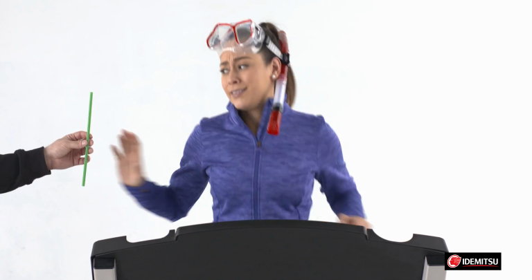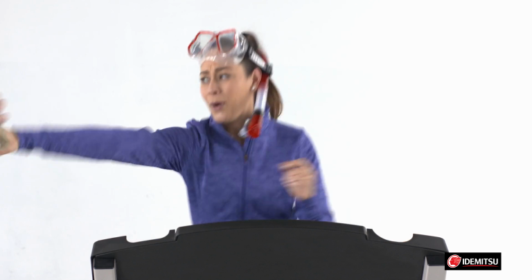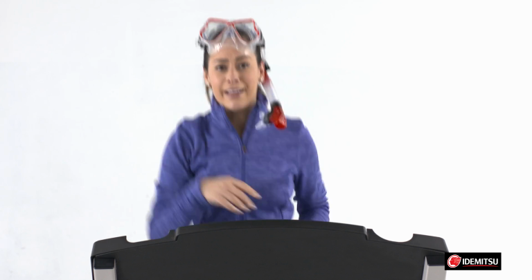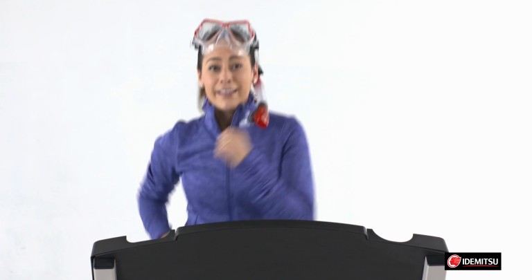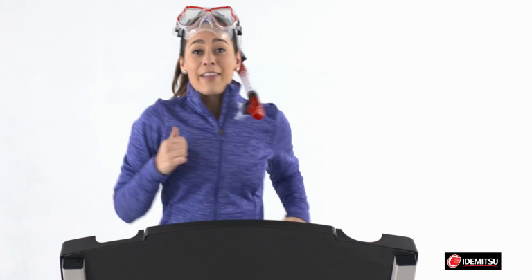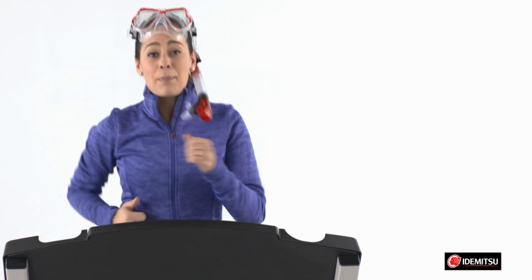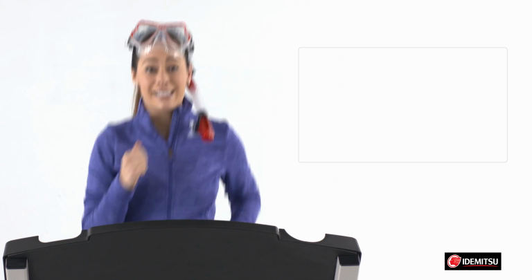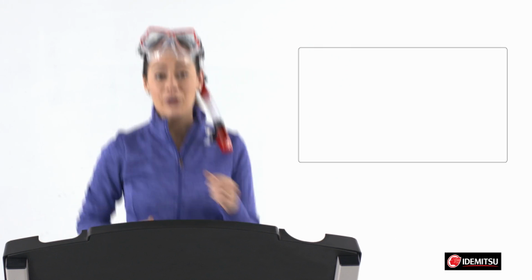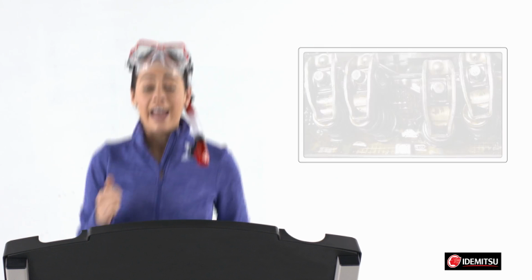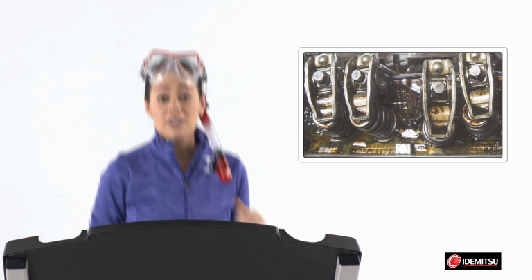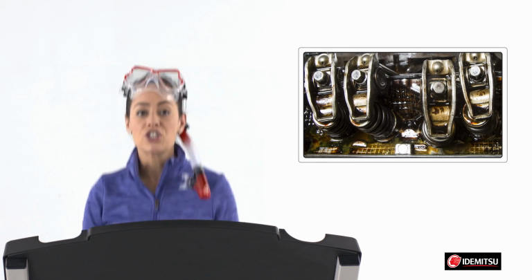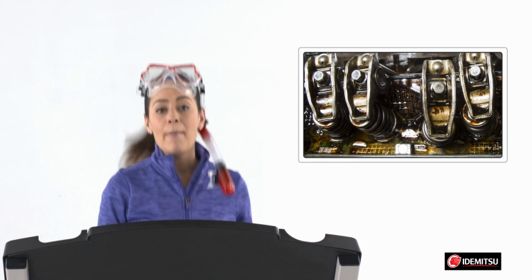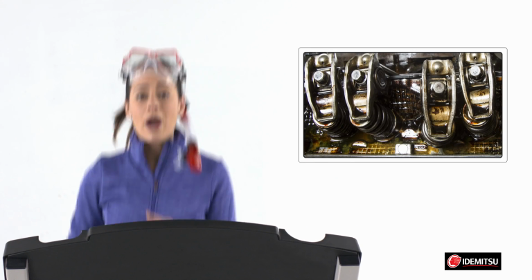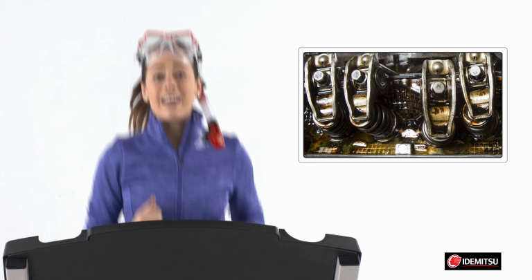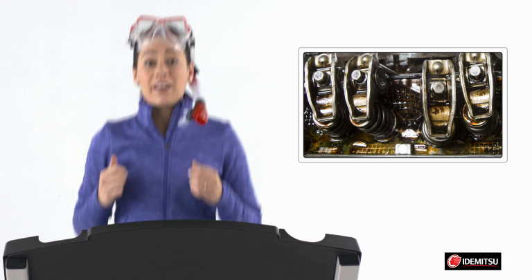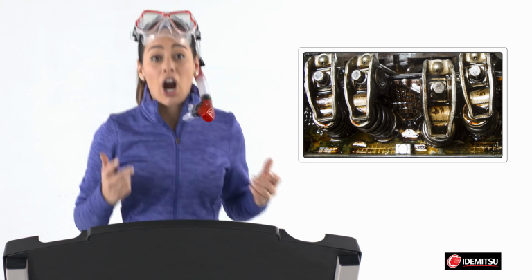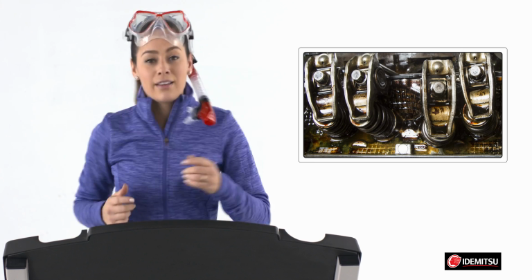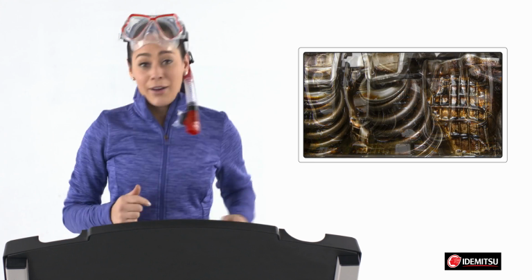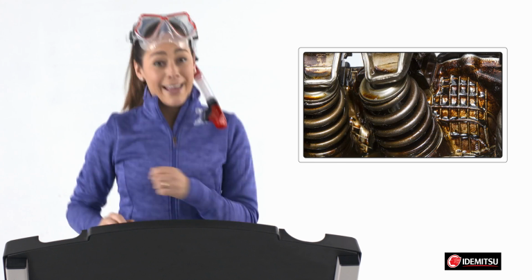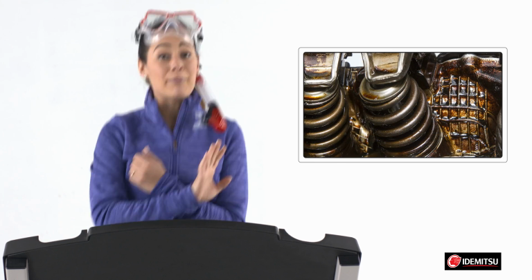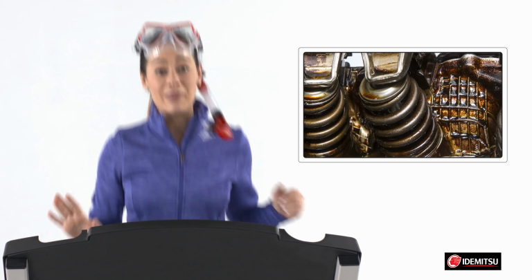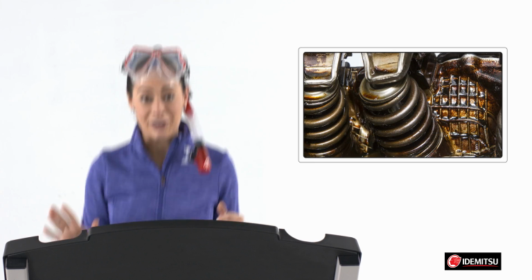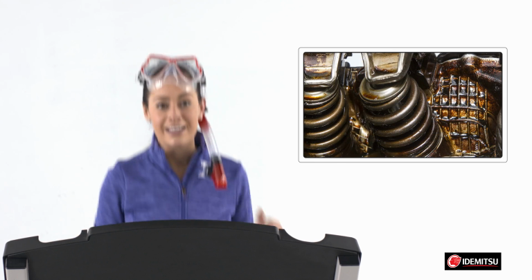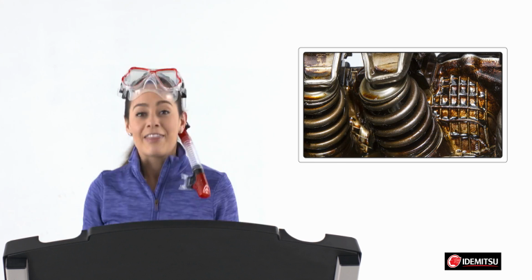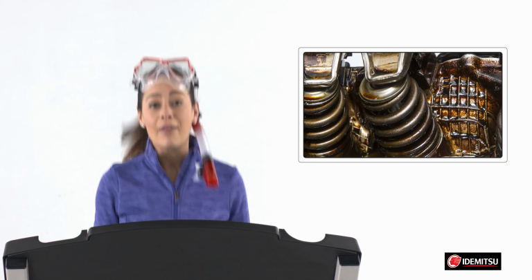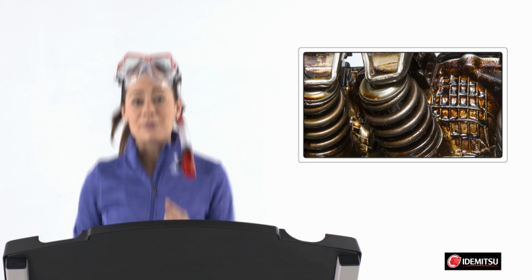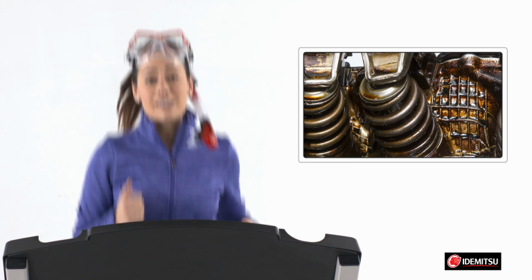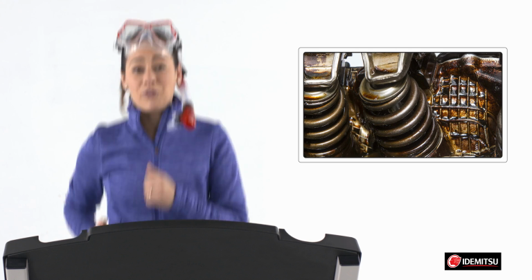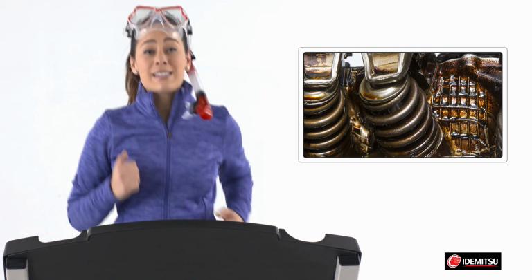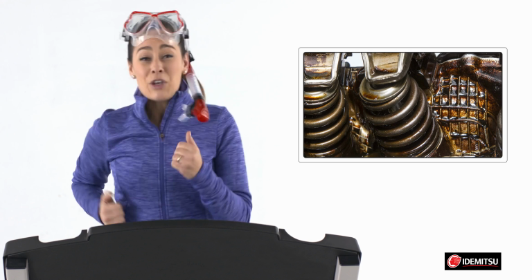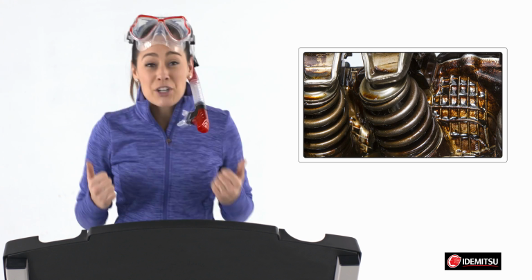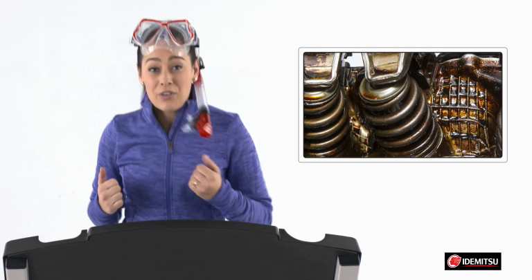Now, imagine running and breathing through a straw. No way! That's what deposits can do. And for sludge, imagine trying to run in a vat of tar. Okay, I'm not doing that either. That all adds up to losses in performance that you can actually feel.